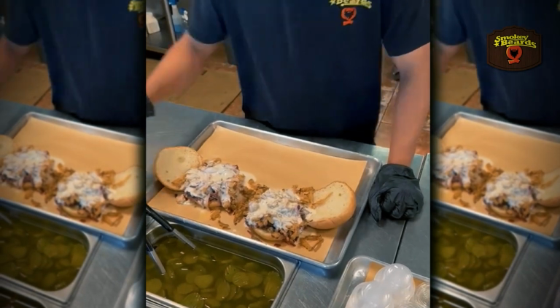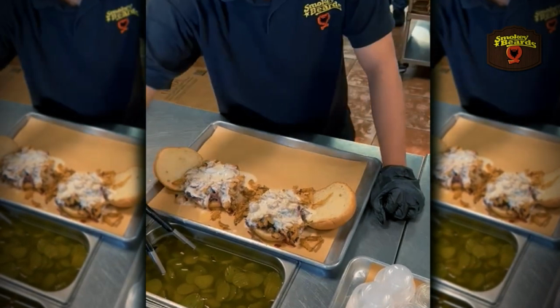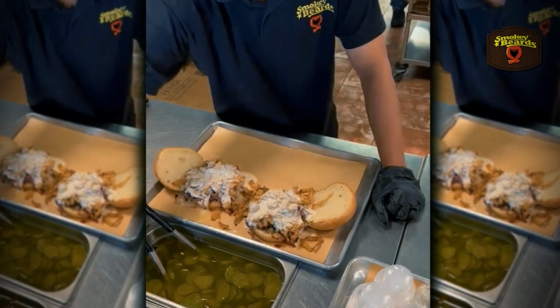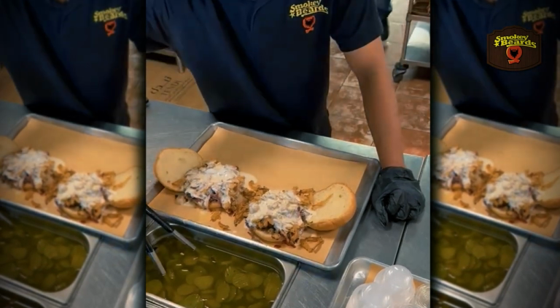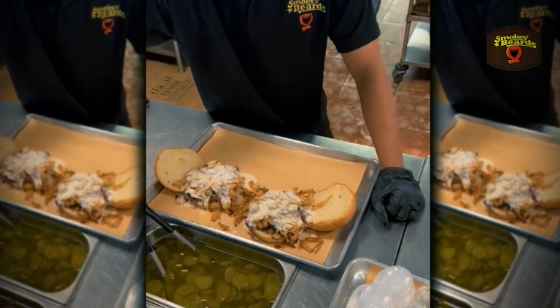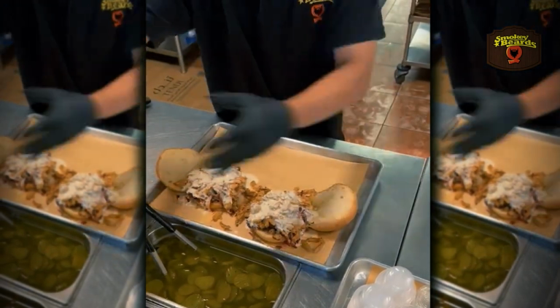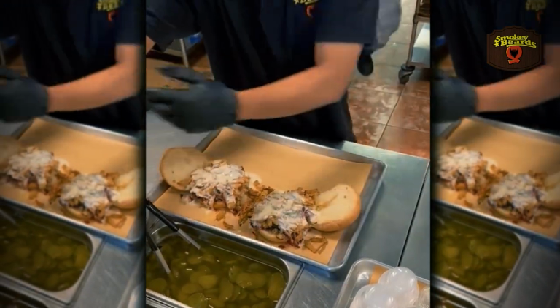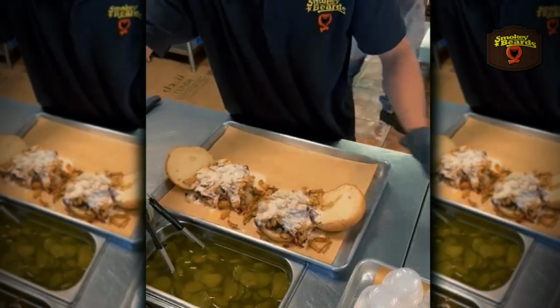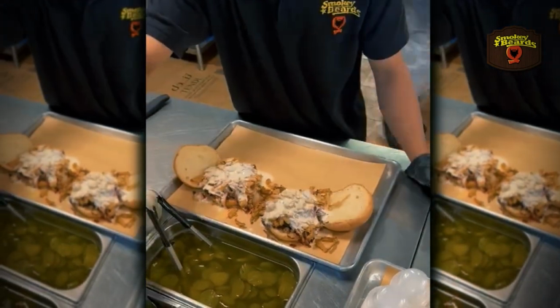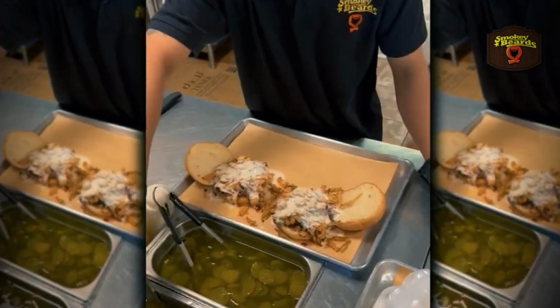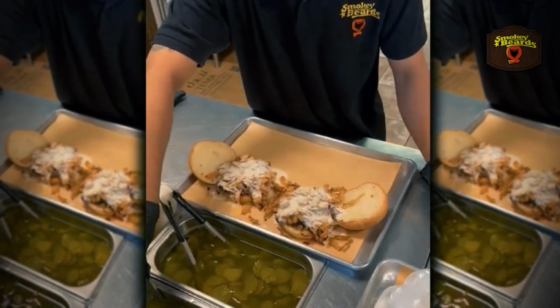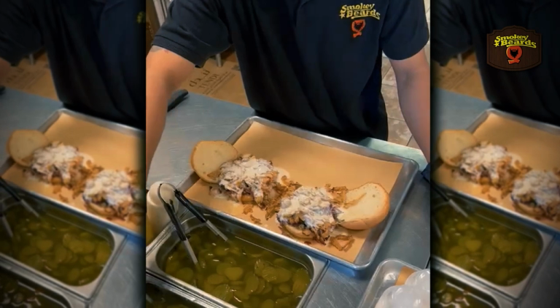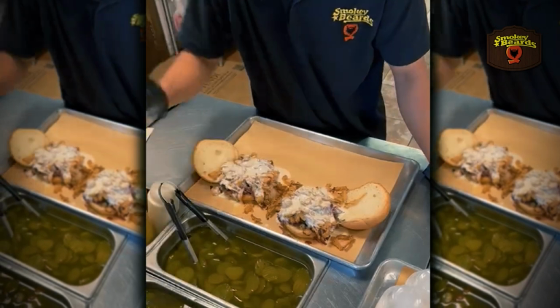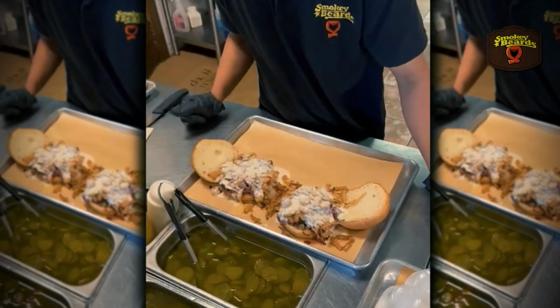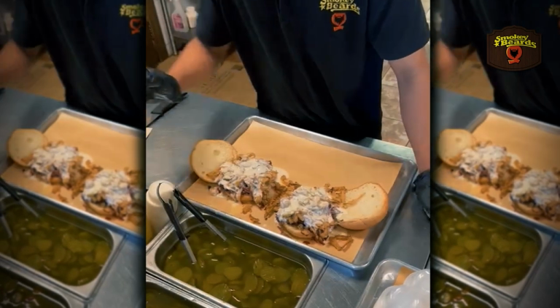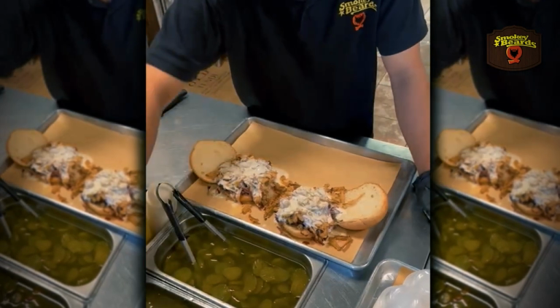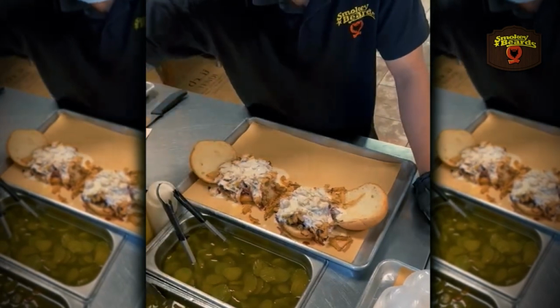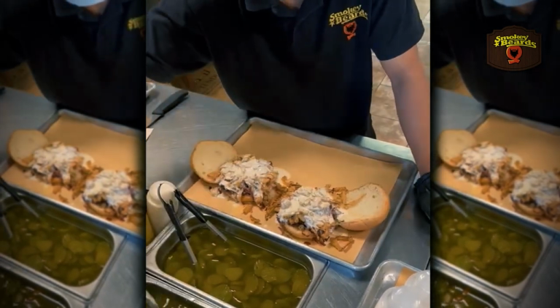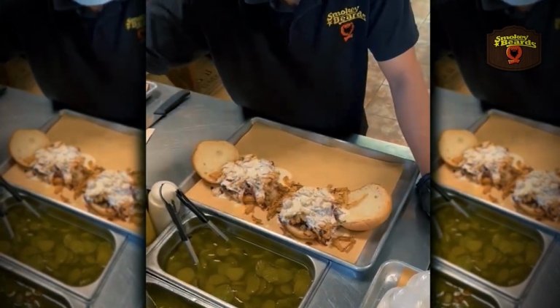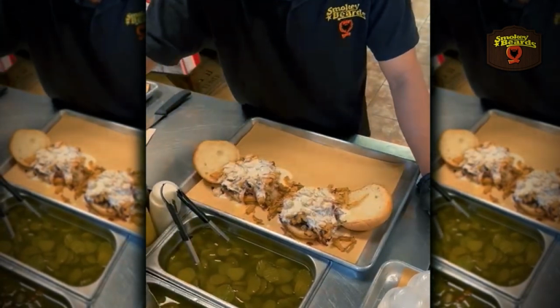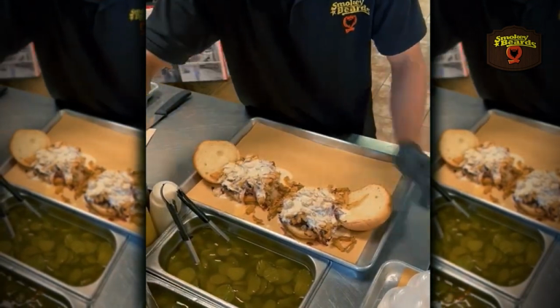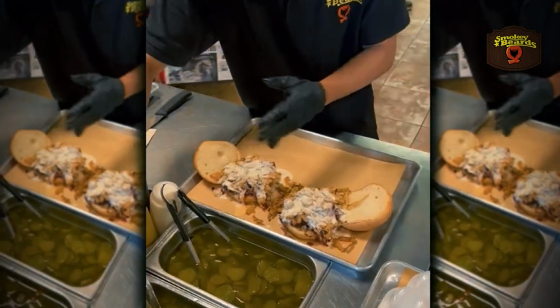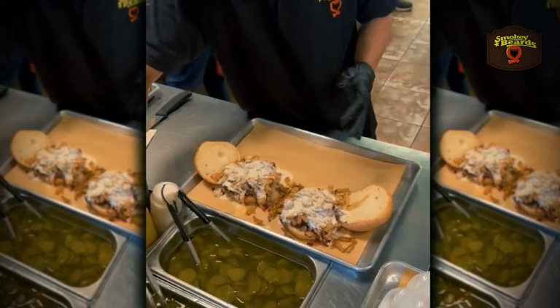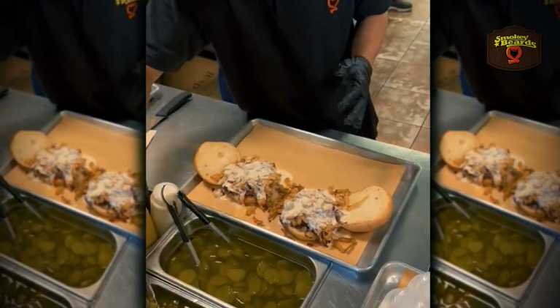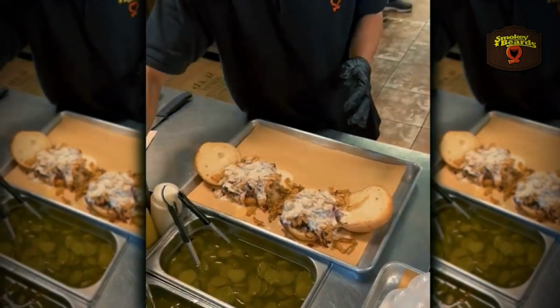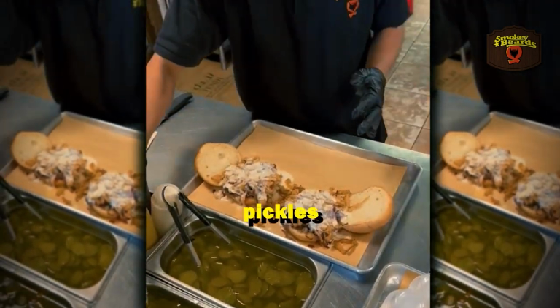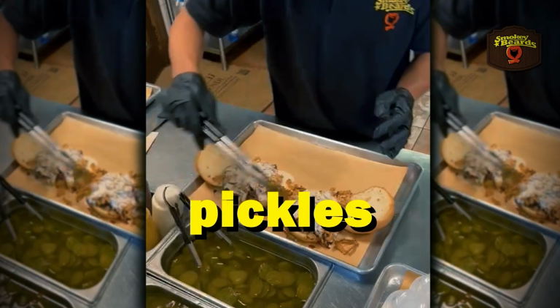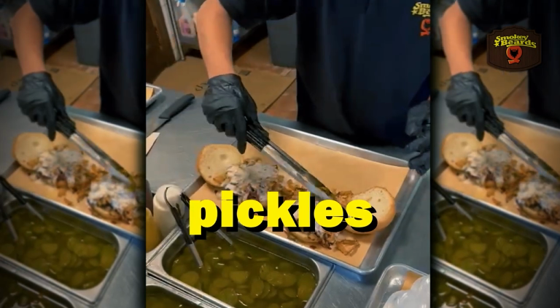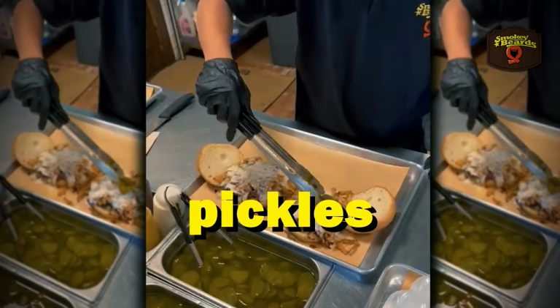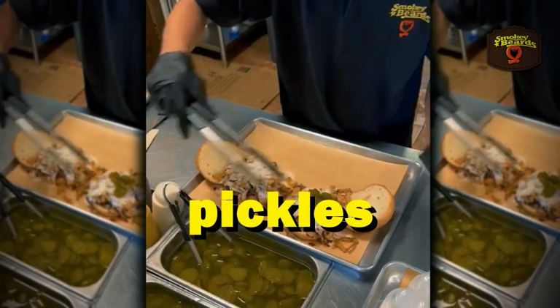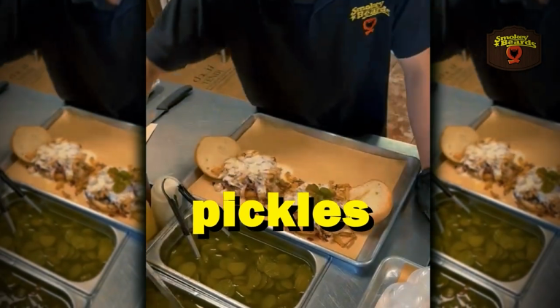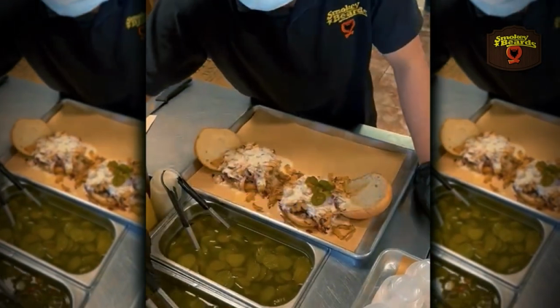Oh, this is for us? Yes, sir. Both, sir — yeah. Jalapeños, onions. Both, sir? Yes. How about pickles? Slicing — yes, sir. Give me that much.